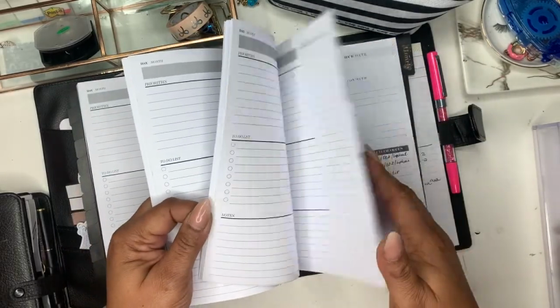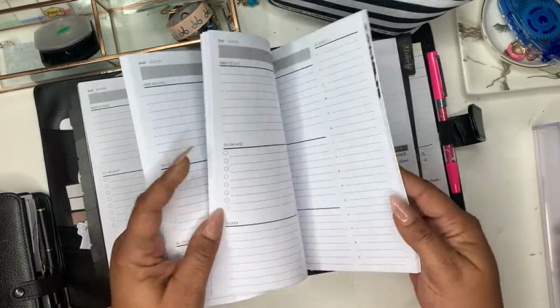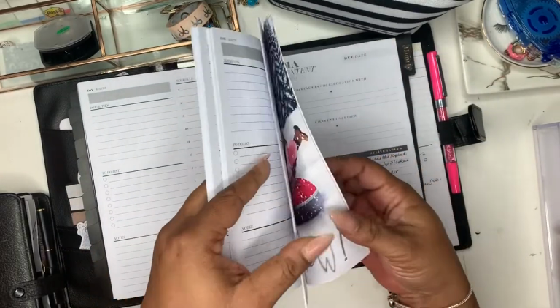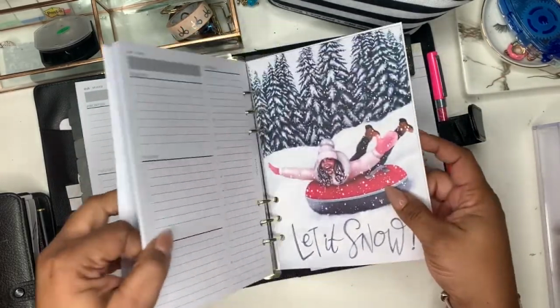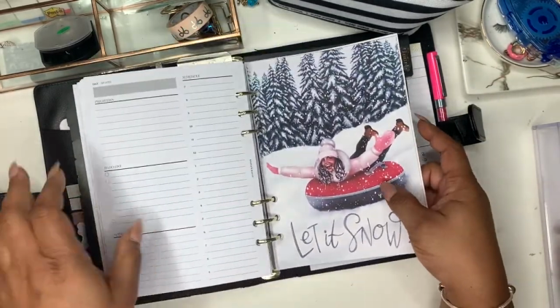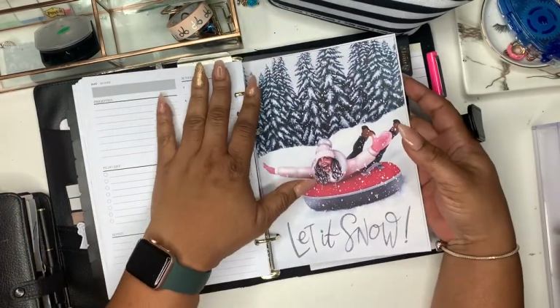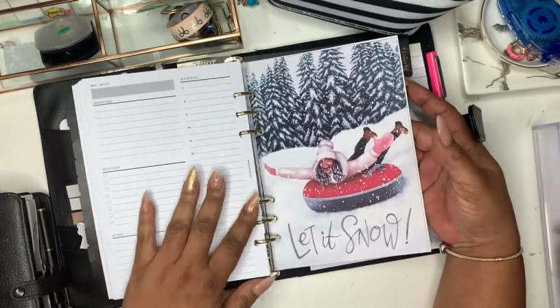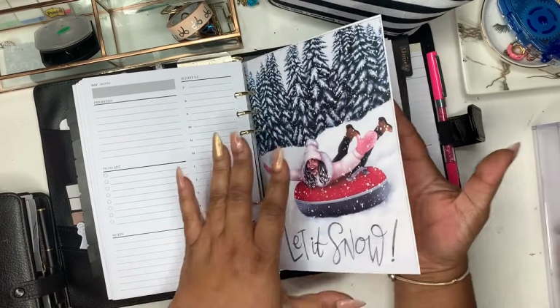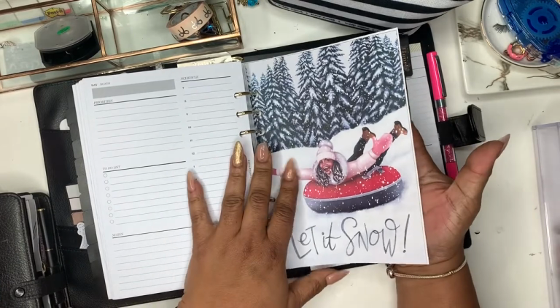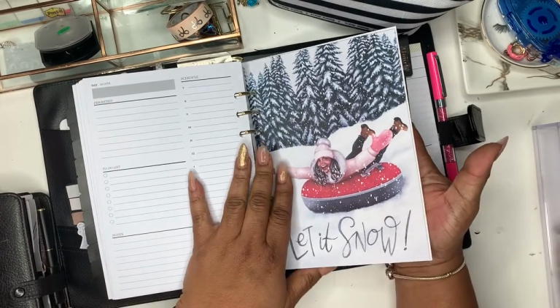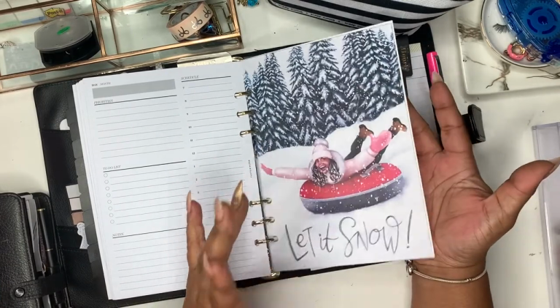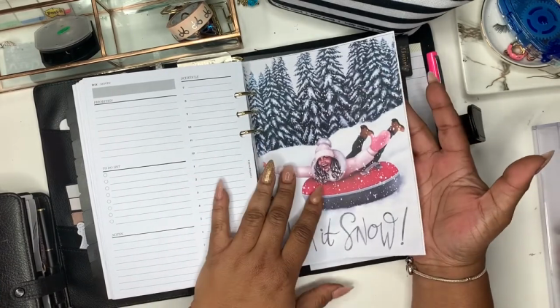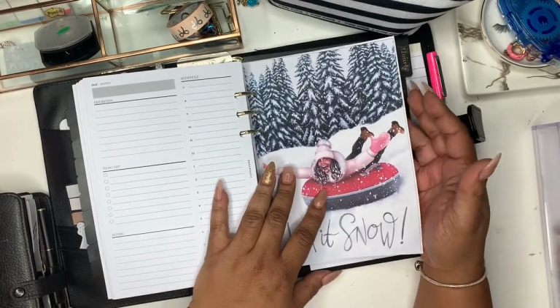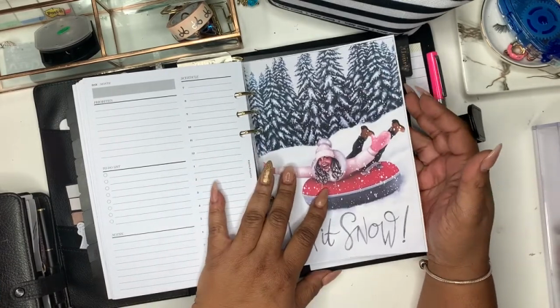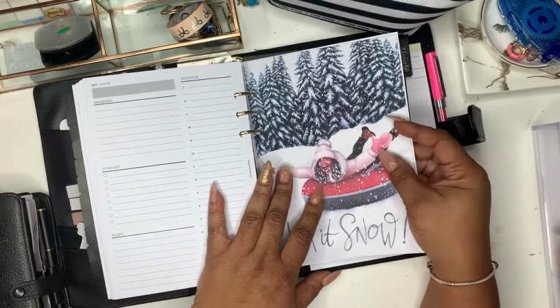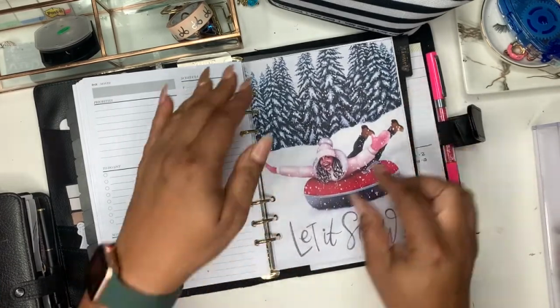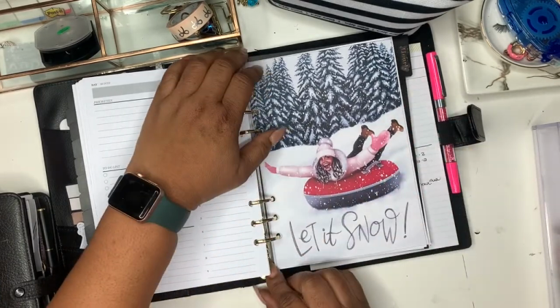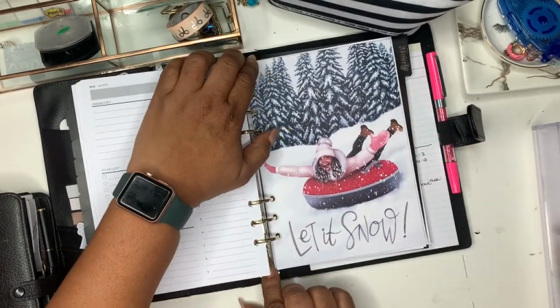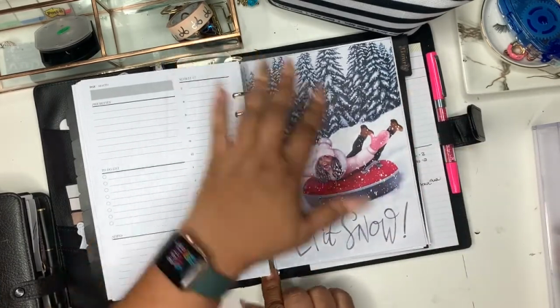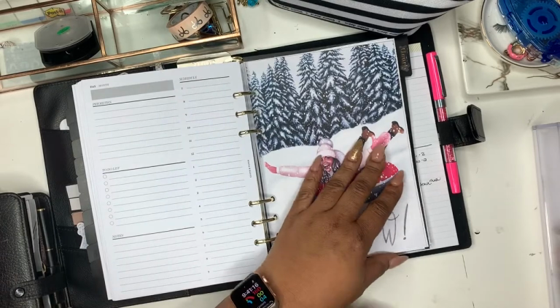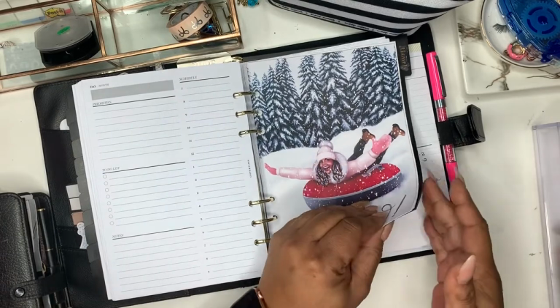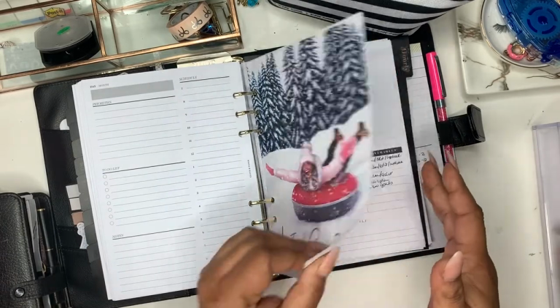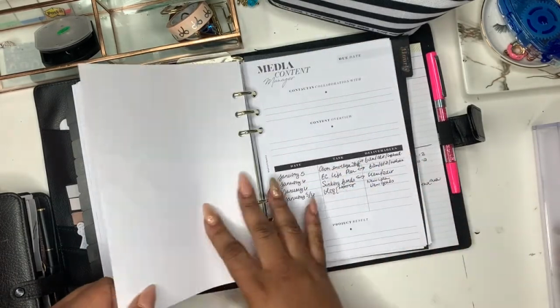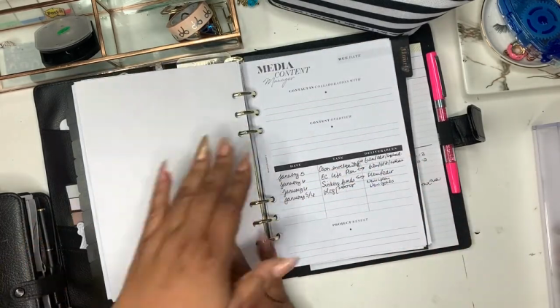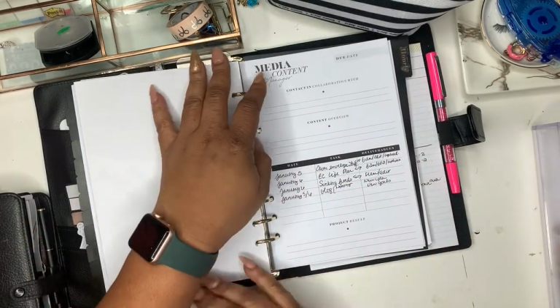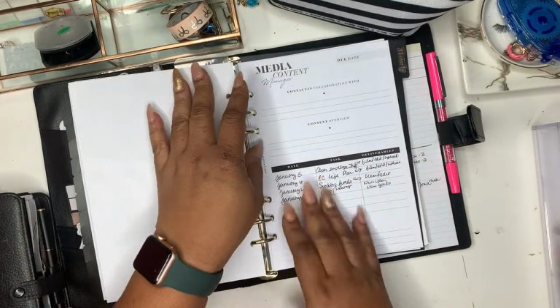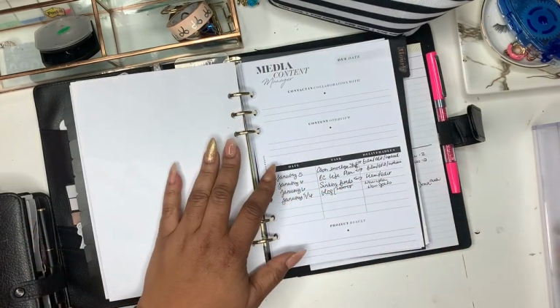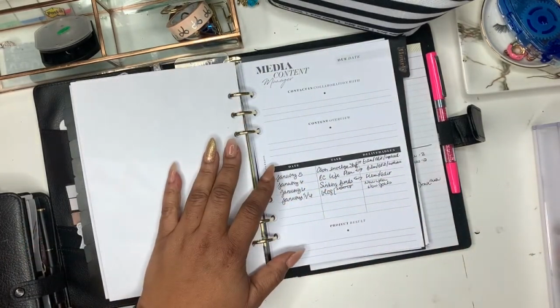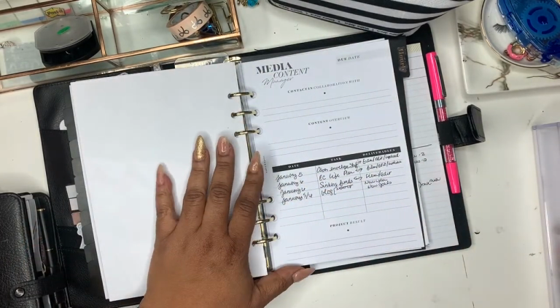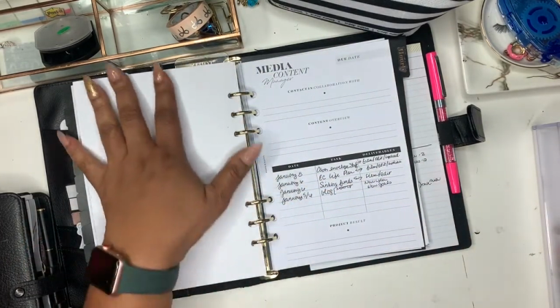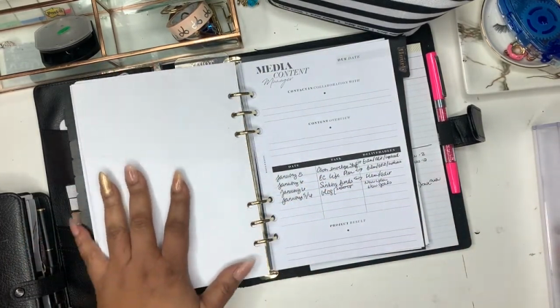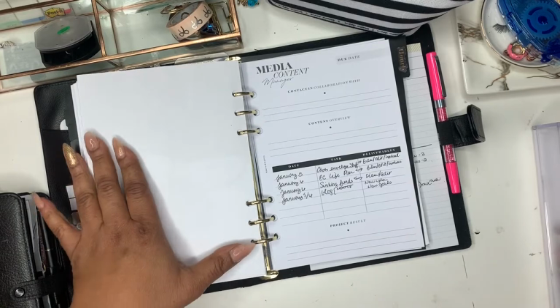Then next is another dashboard from Digital Dash. I'm not really filling it in this planner — I'm going to go ahead and just leave it. She's cute, but I'm going to take her out soon, probably next month, and just leave it real basic.